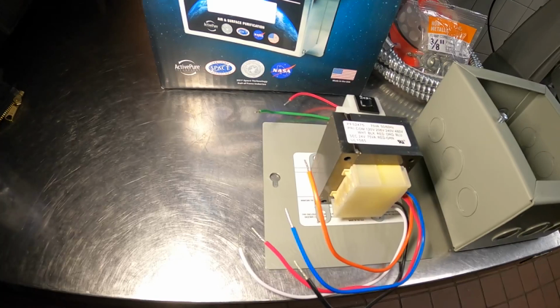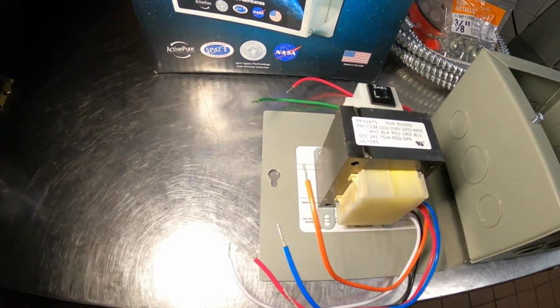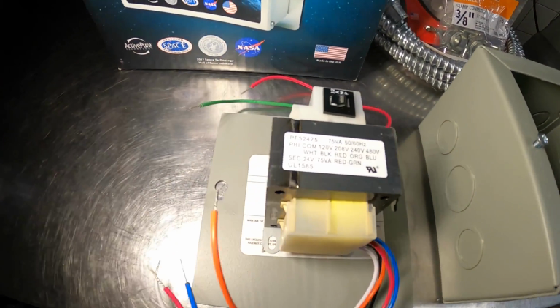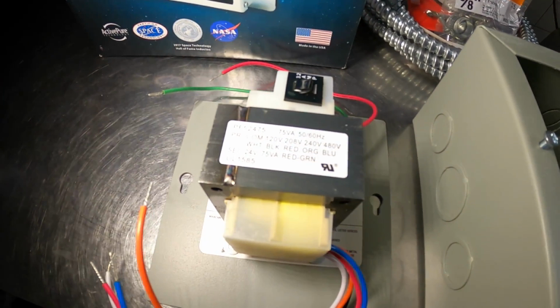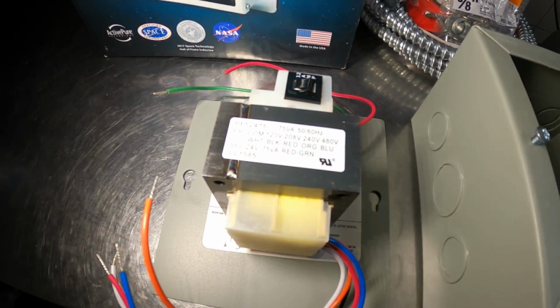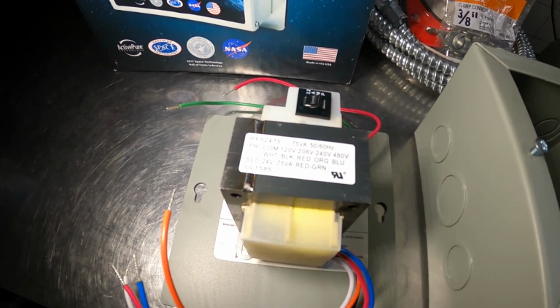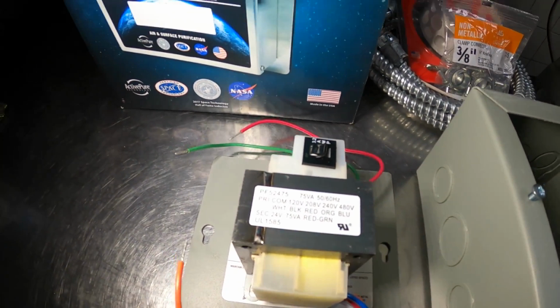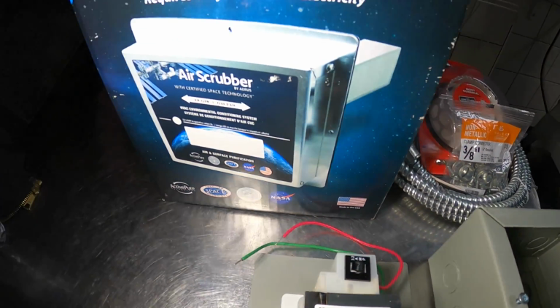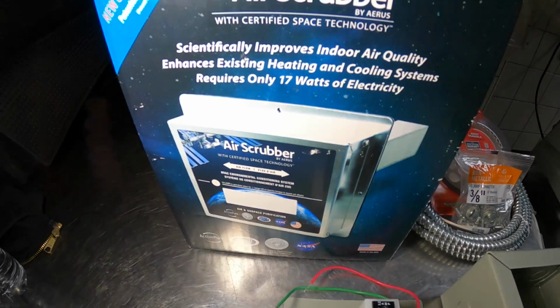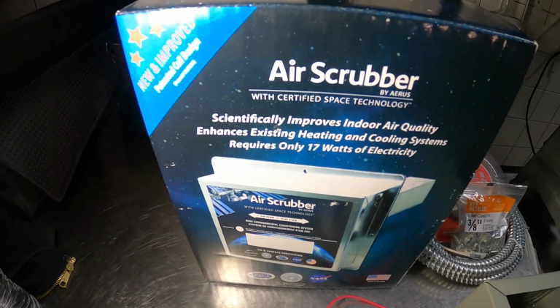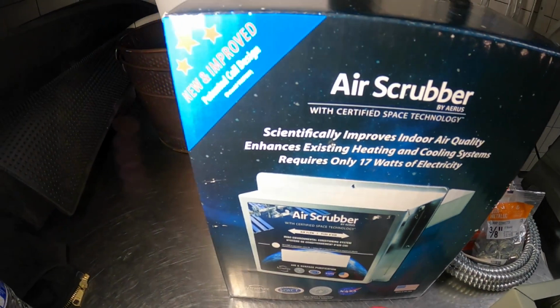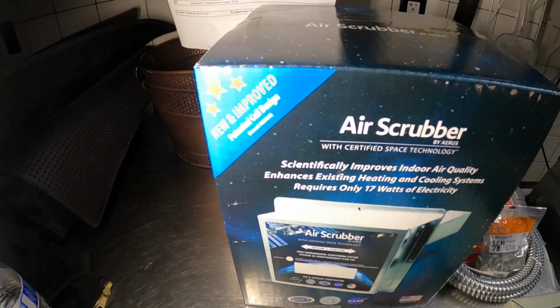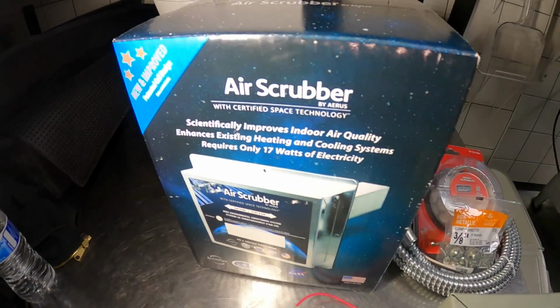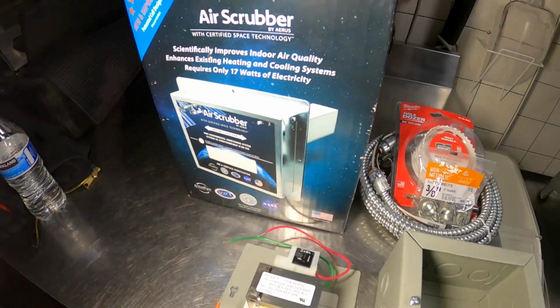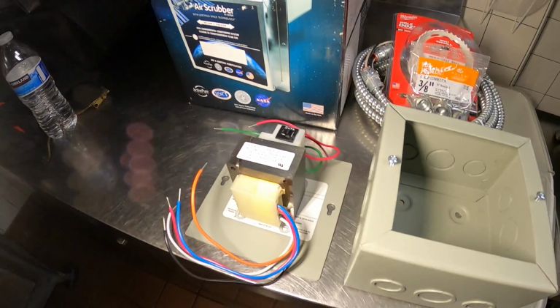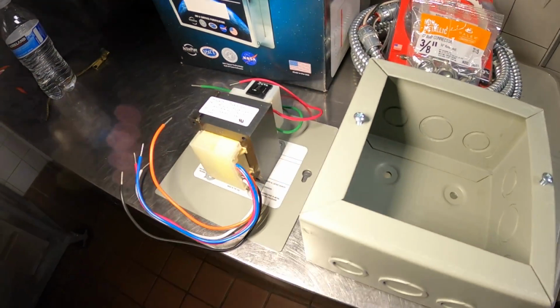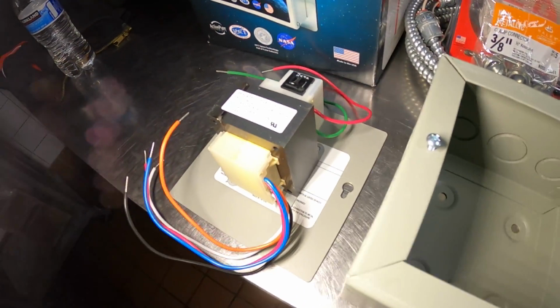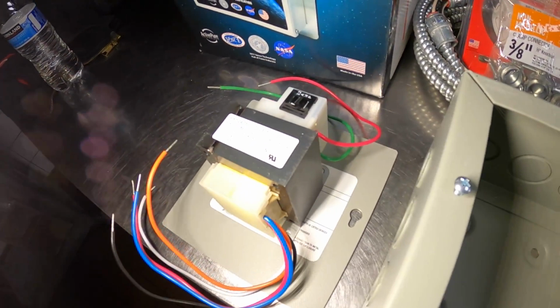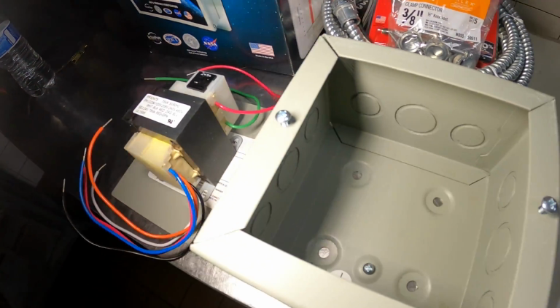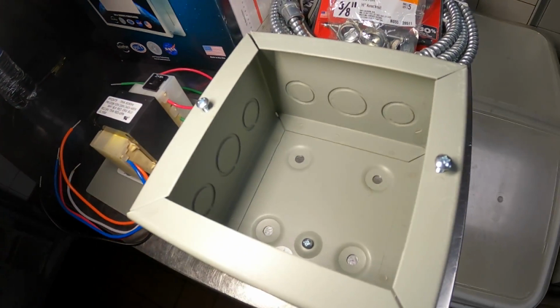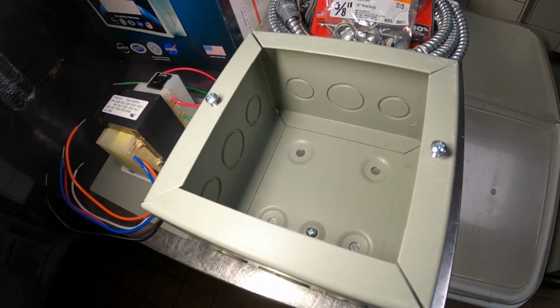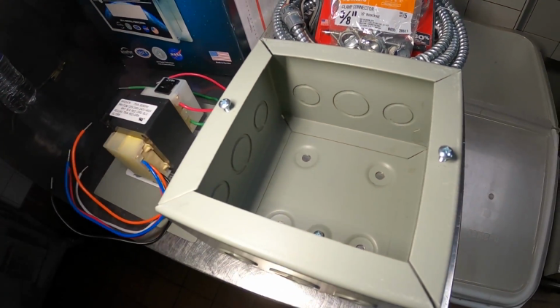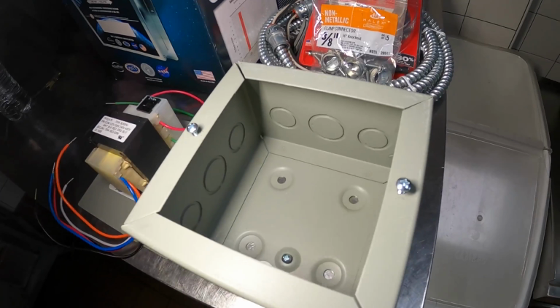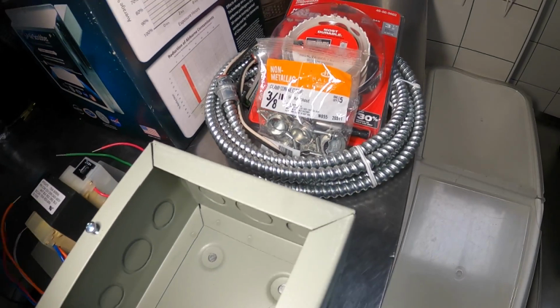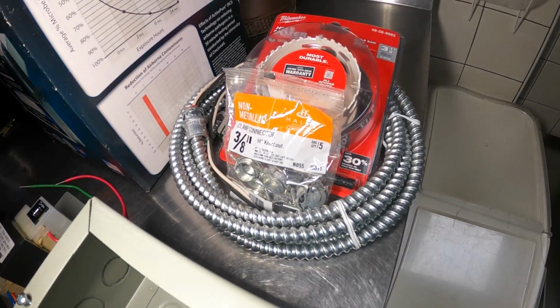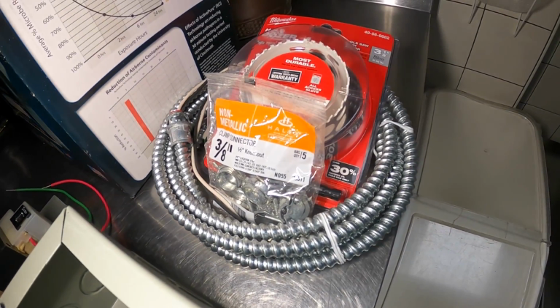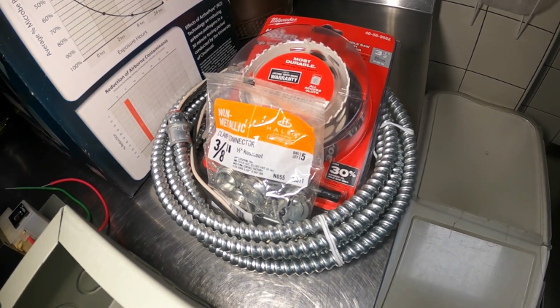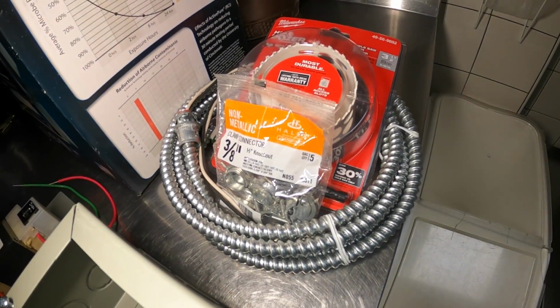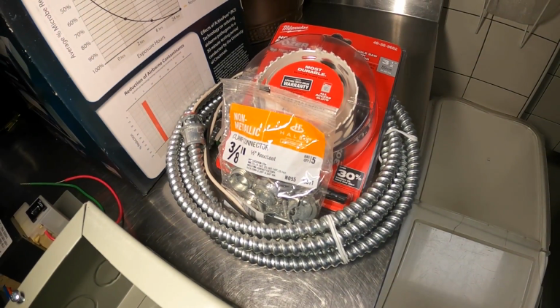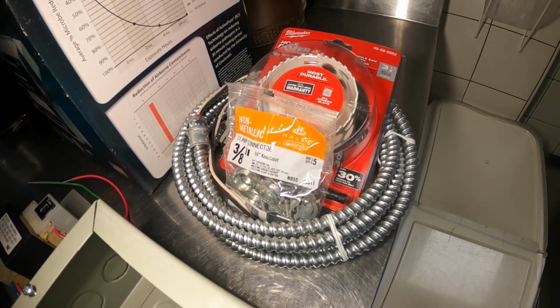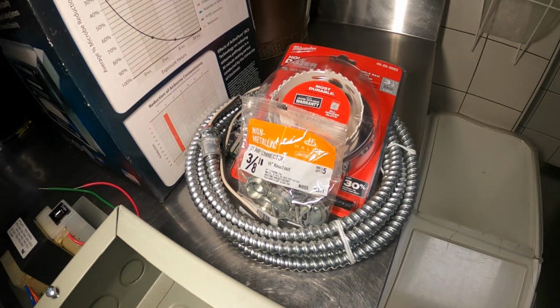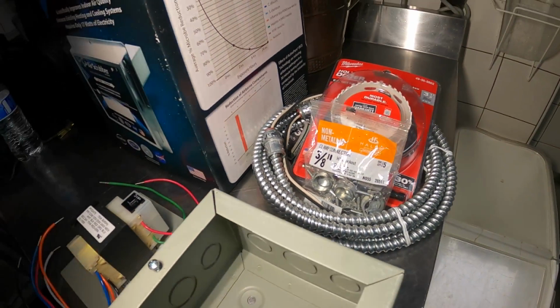We're also going to be installing a transformer to step down the volts from 208 to 24 volts, as this is what it runs on. We're going to install the transformer in an enclosure and run BX with clamp connectors.